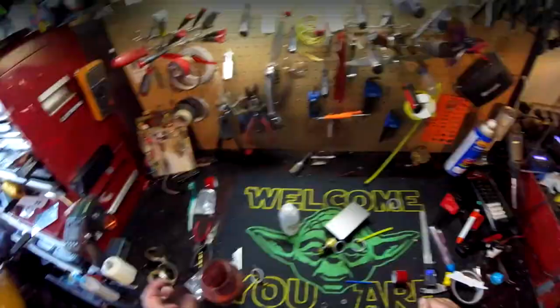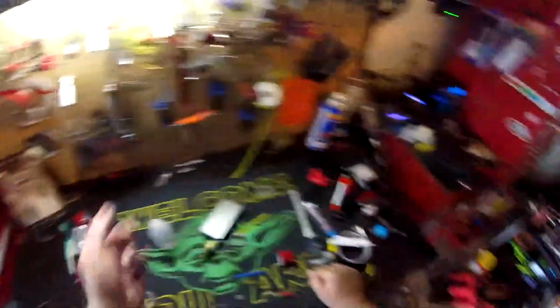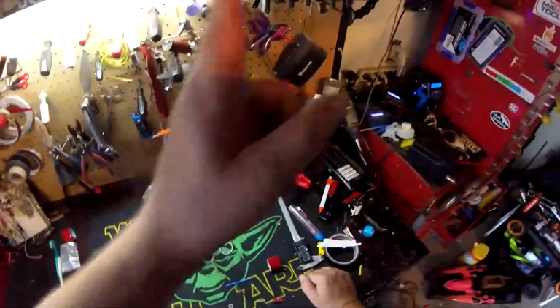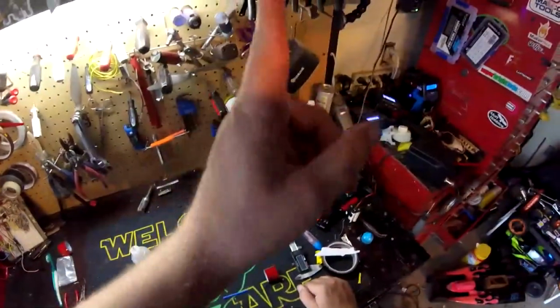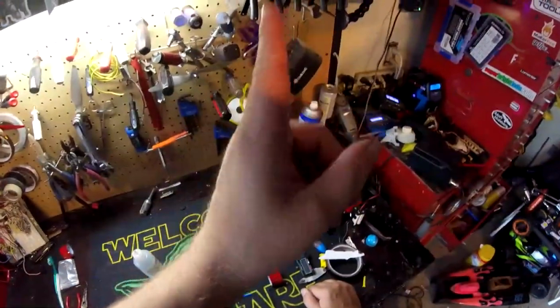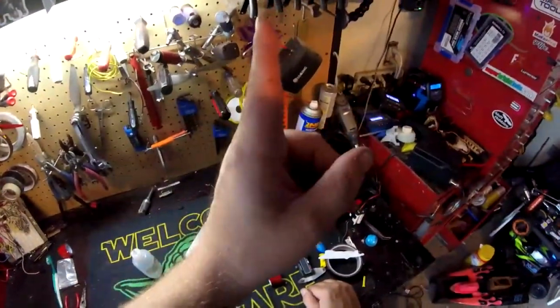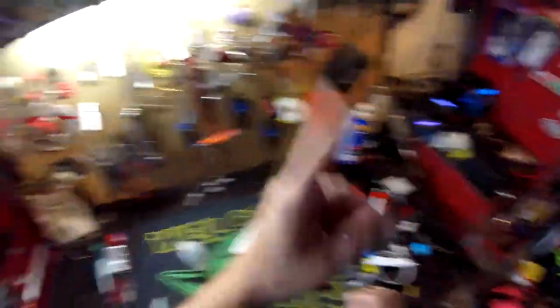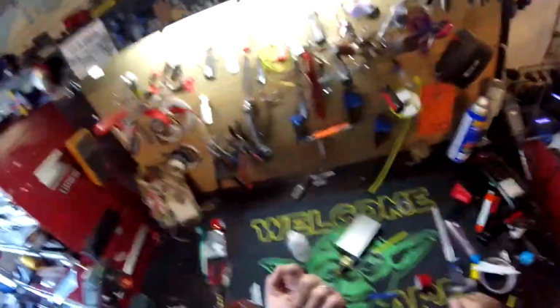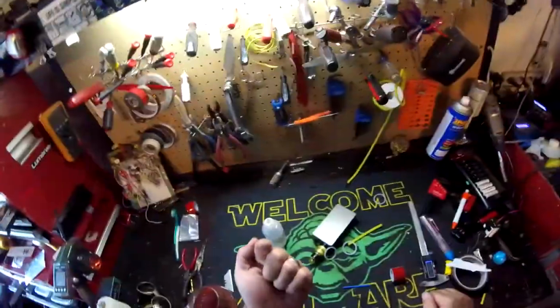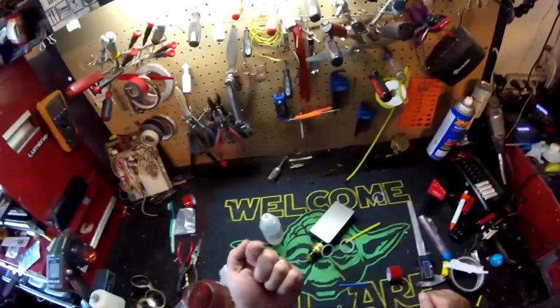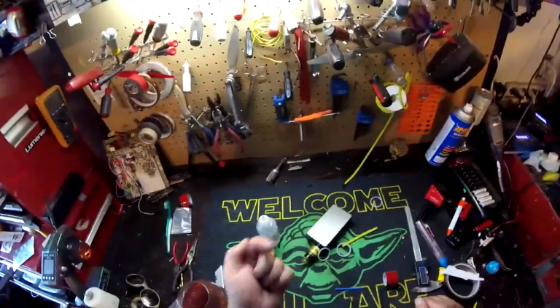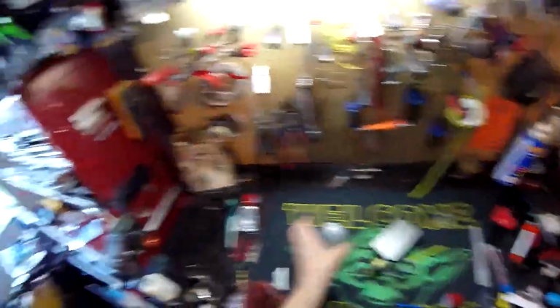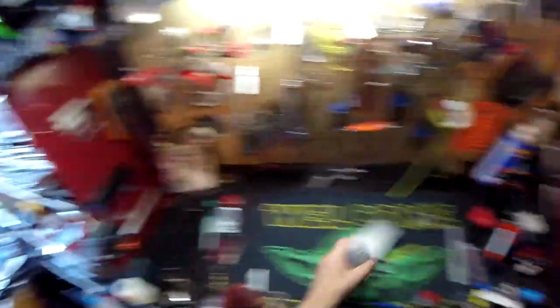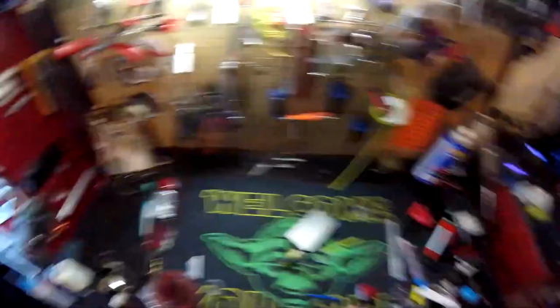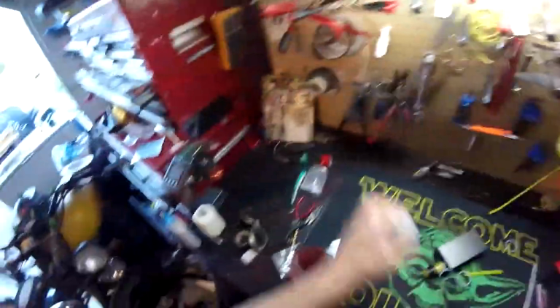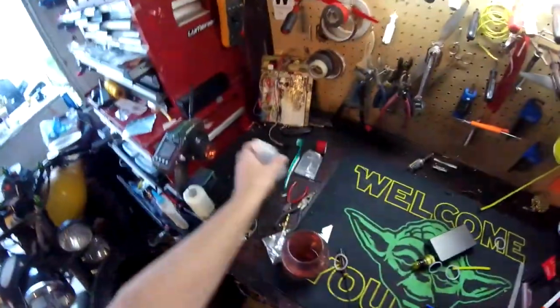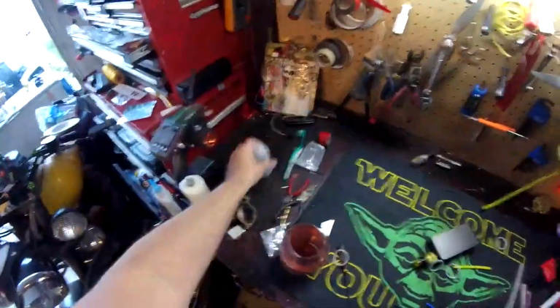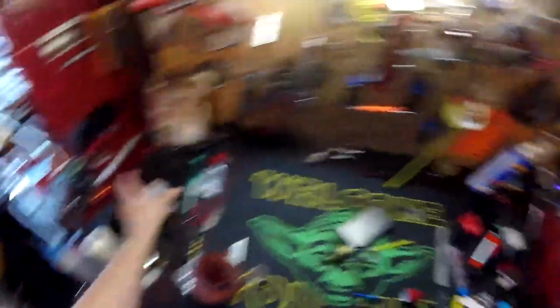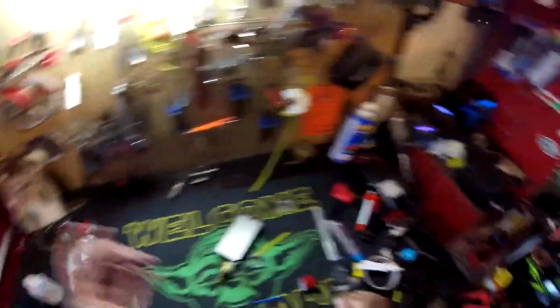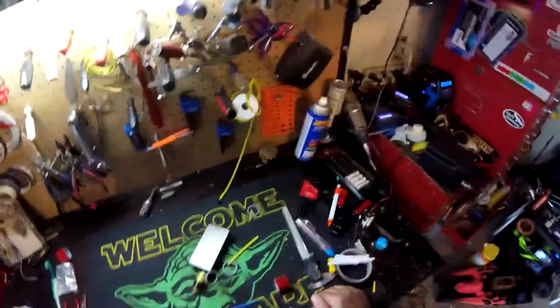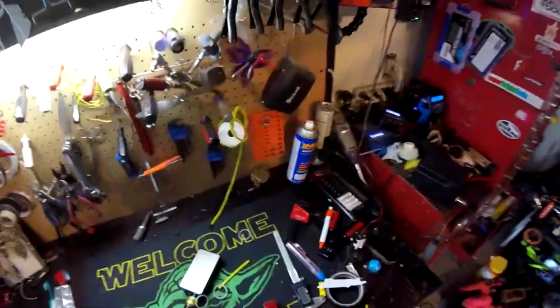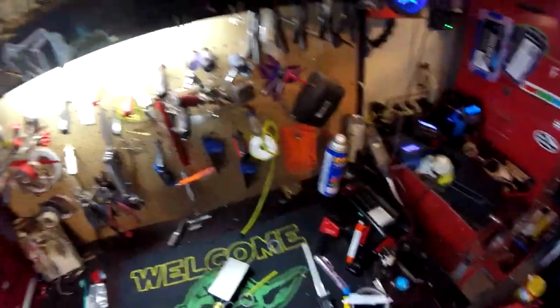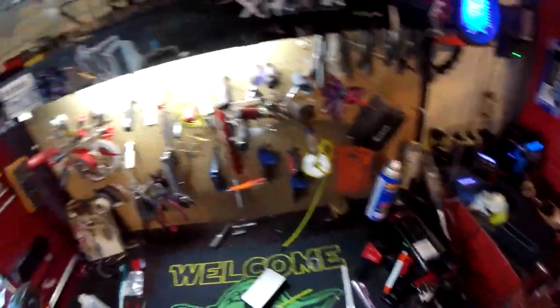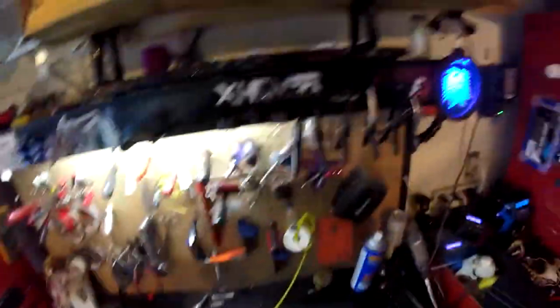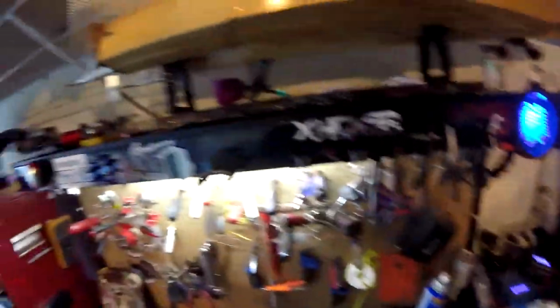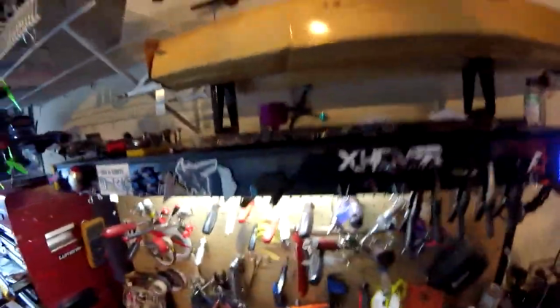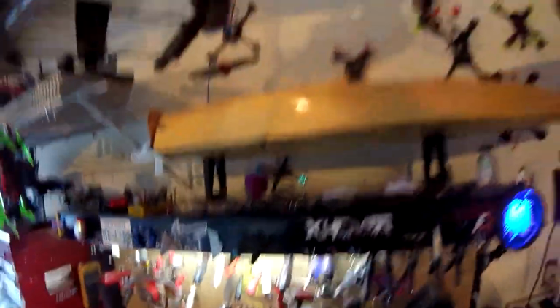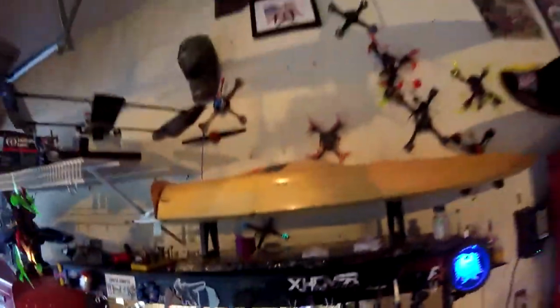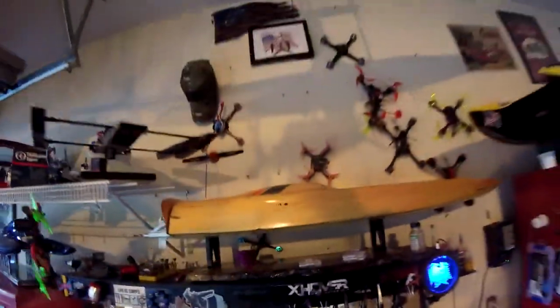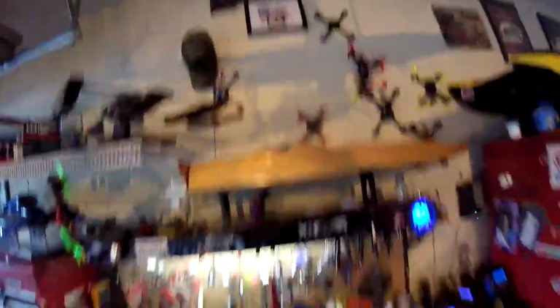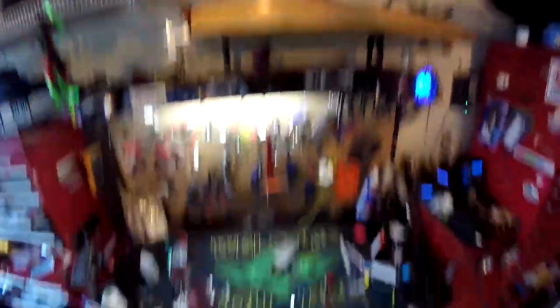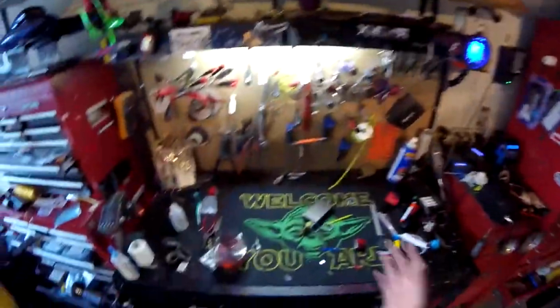Hey kids, welcome back. Cheap ass hat cam, which is no longer a cheap ass hat cam. But anyway, I'm doing something totally new today.